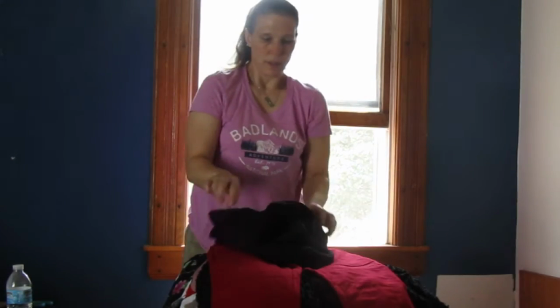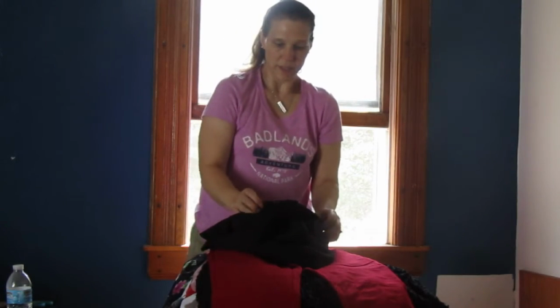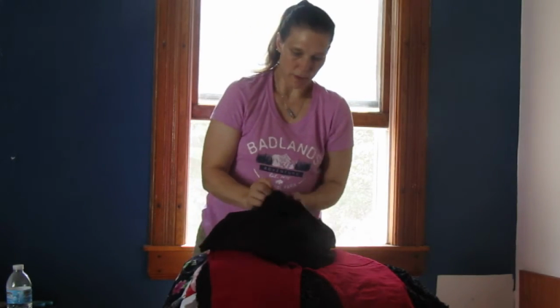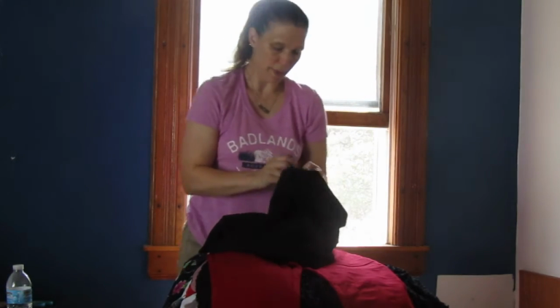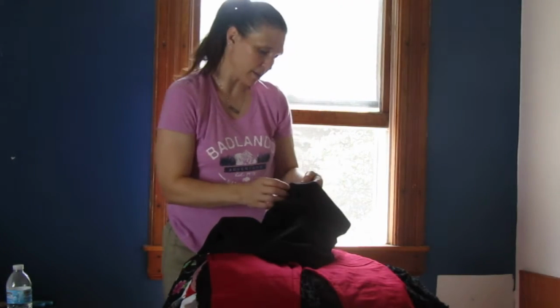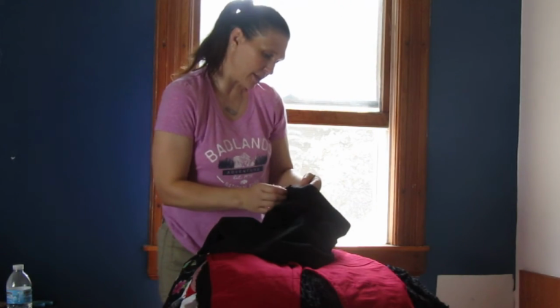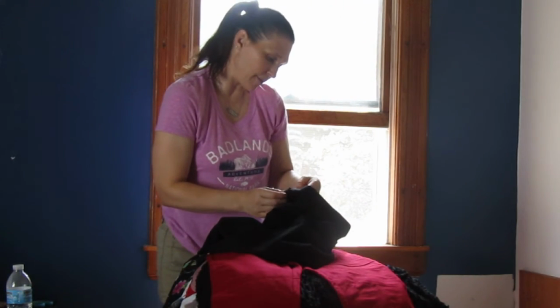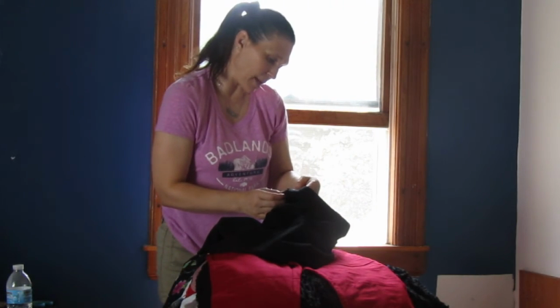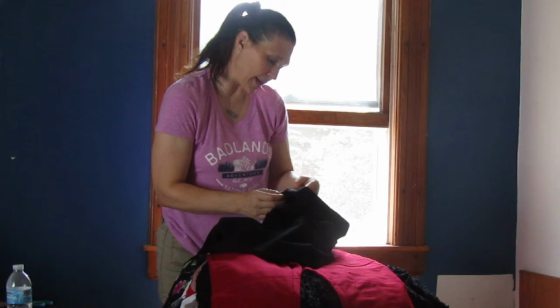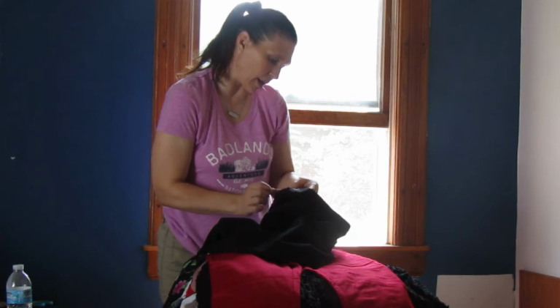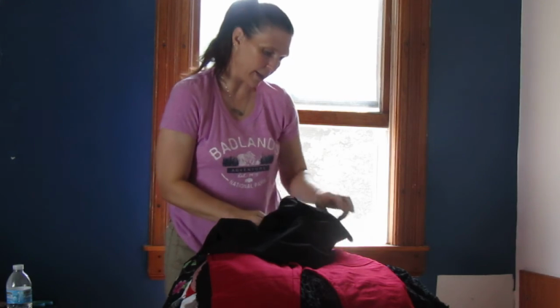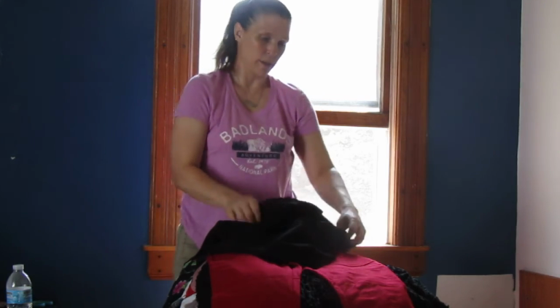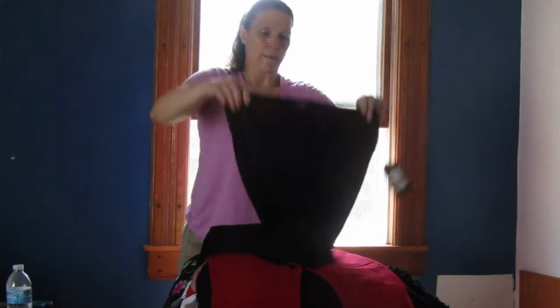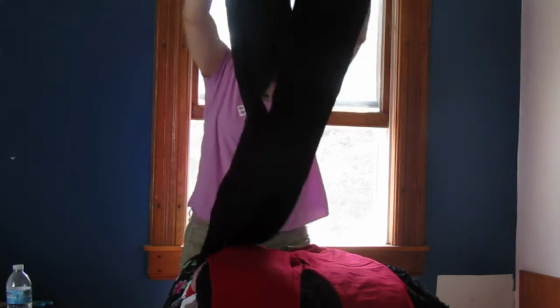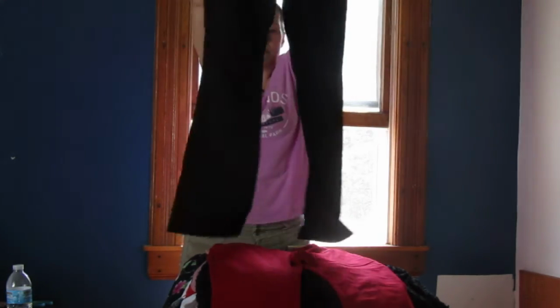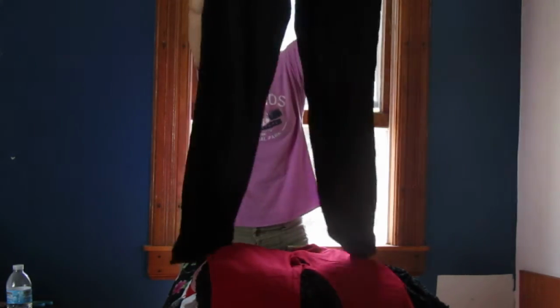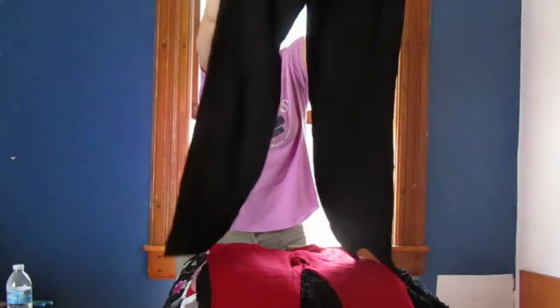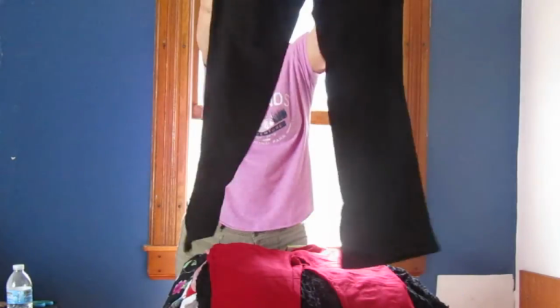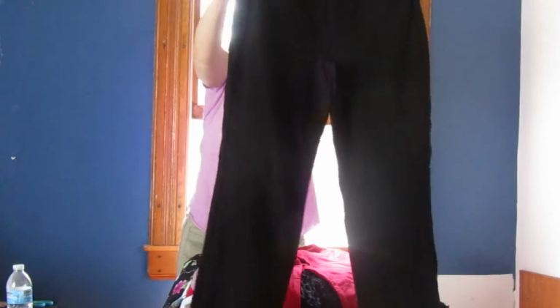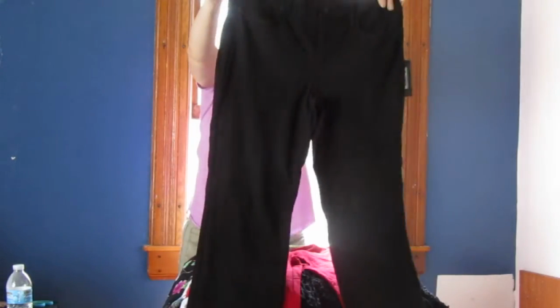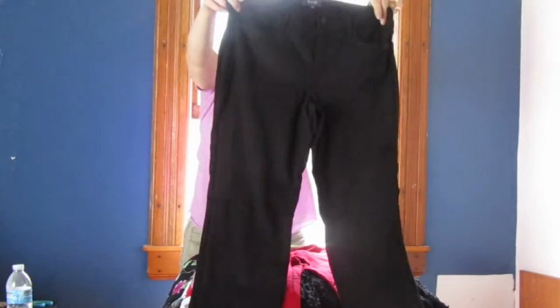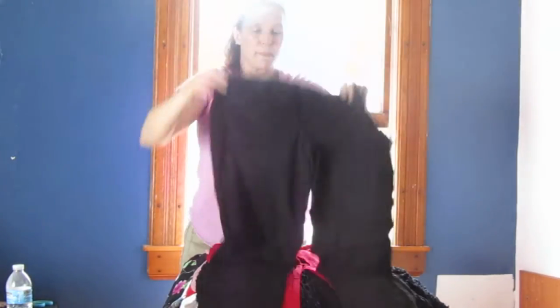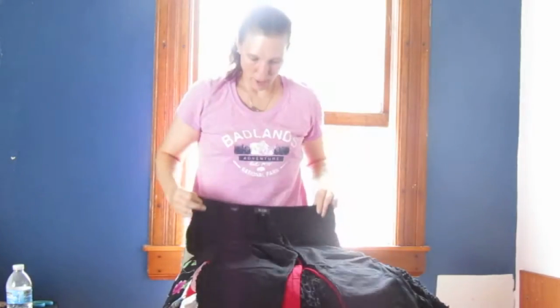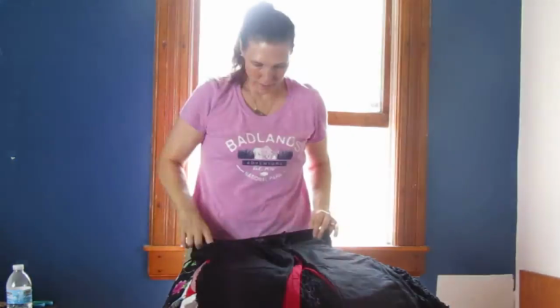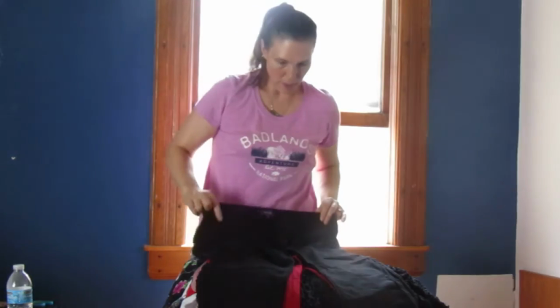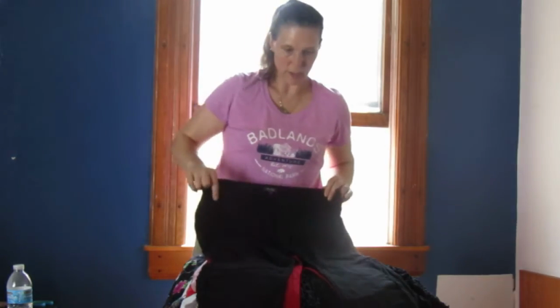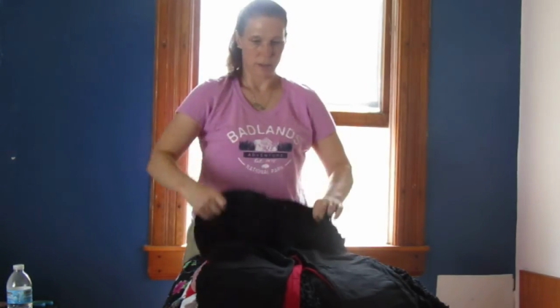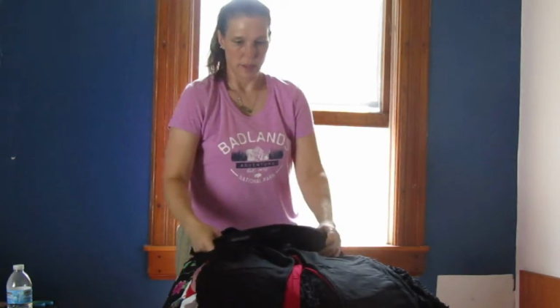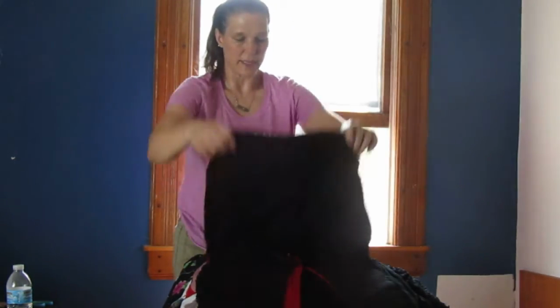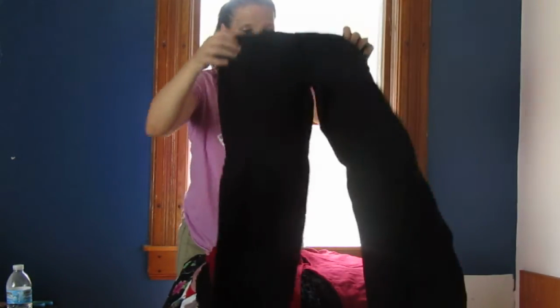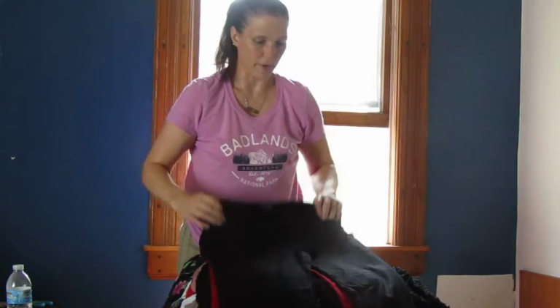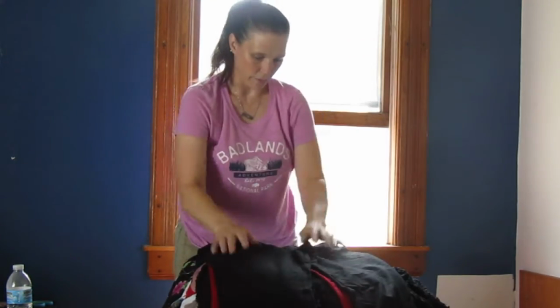Nice pair of pants, size 10 from NYDJ — straight leg pants with back pockets and front pockets. These look like they feel very comfortable.